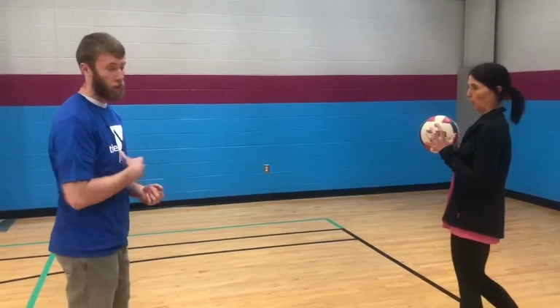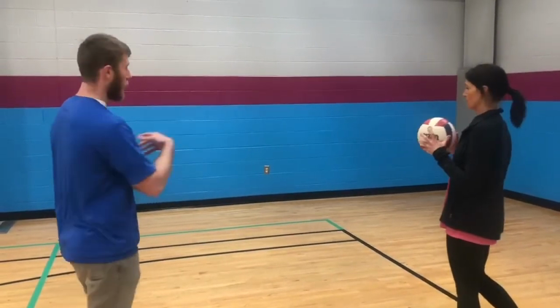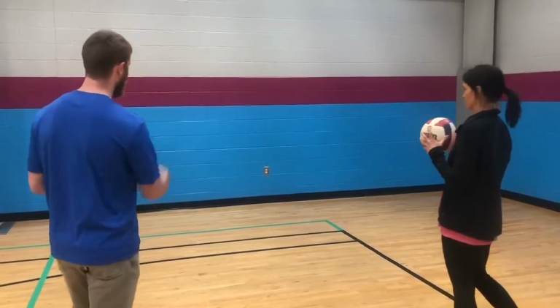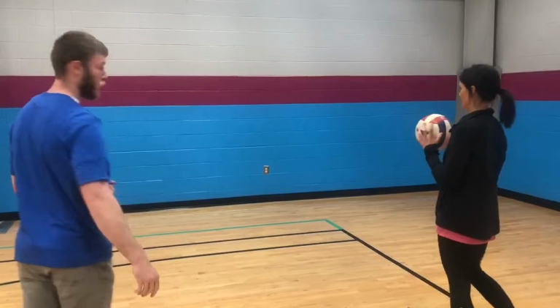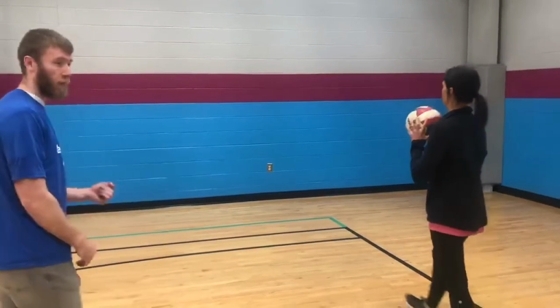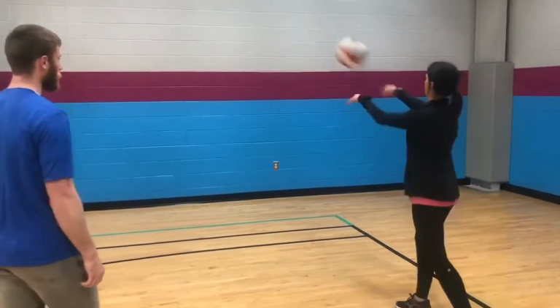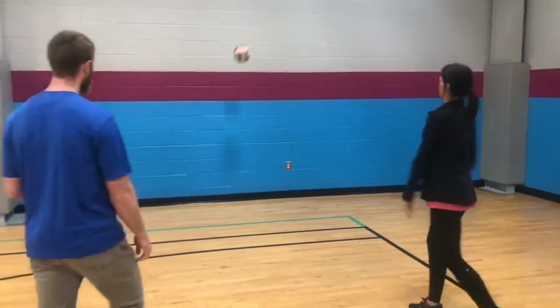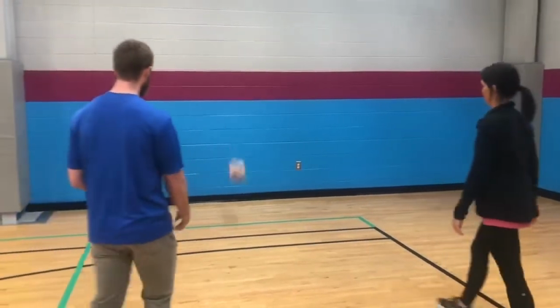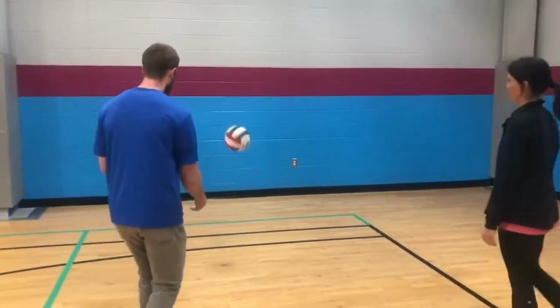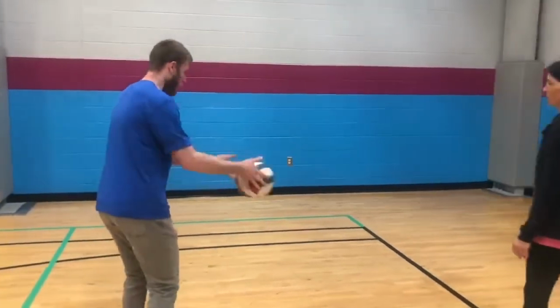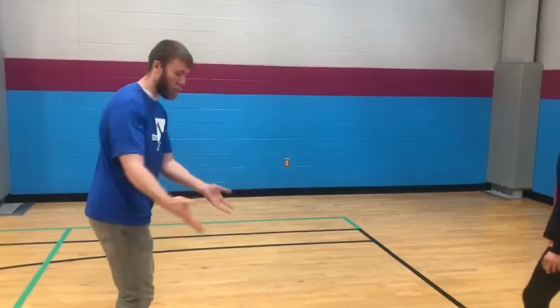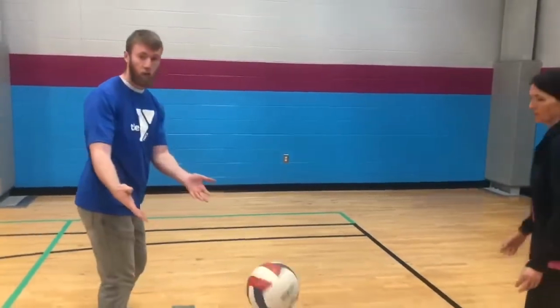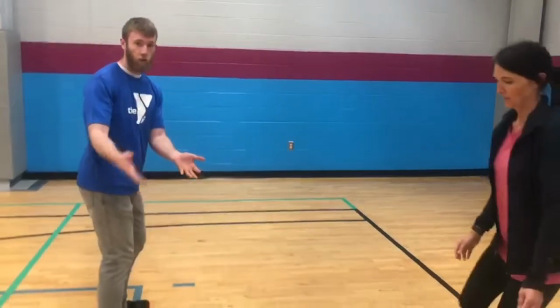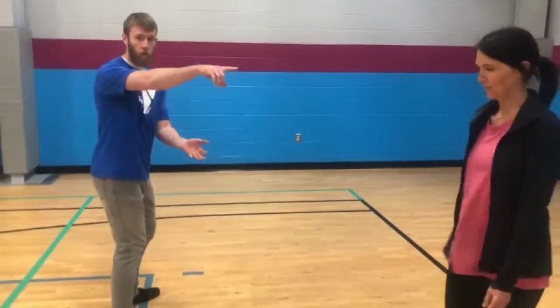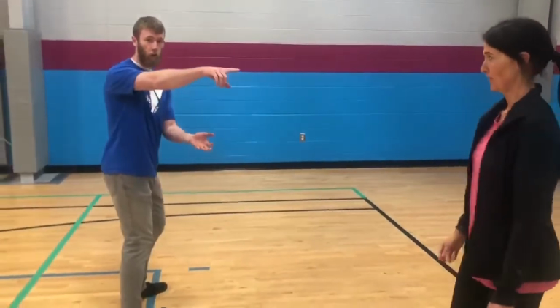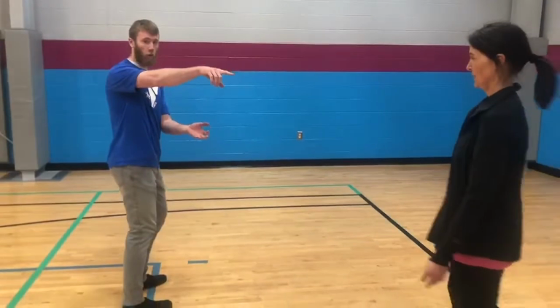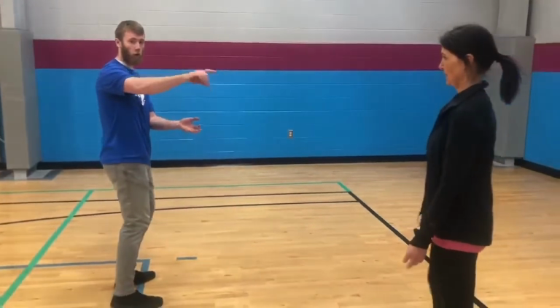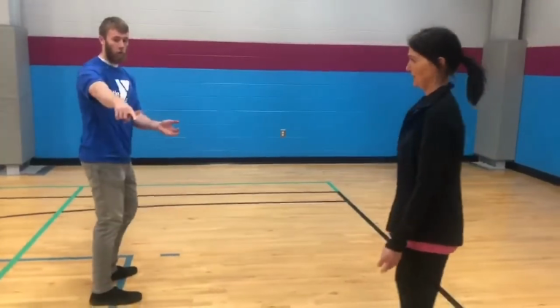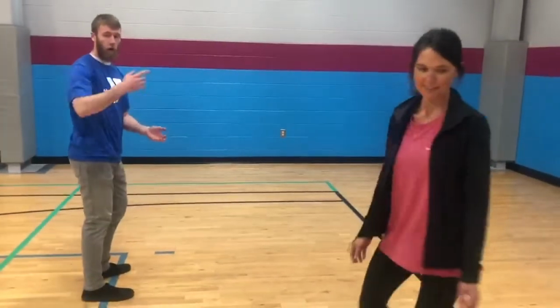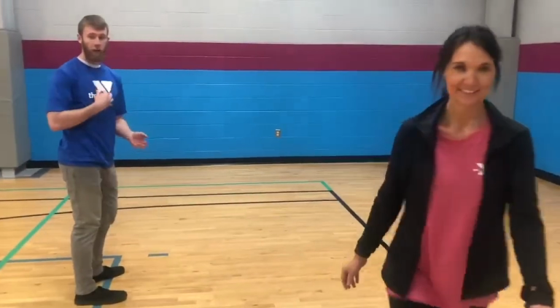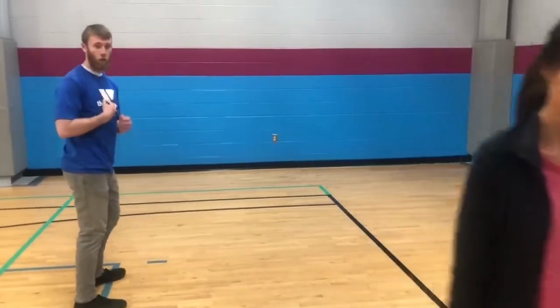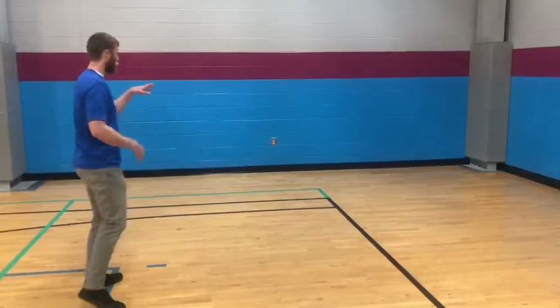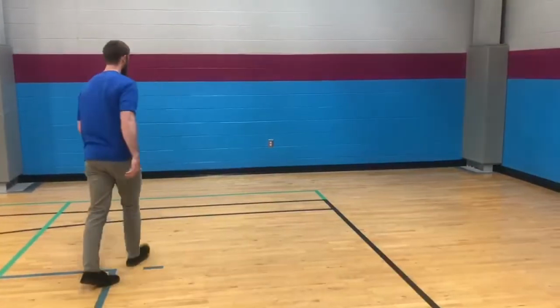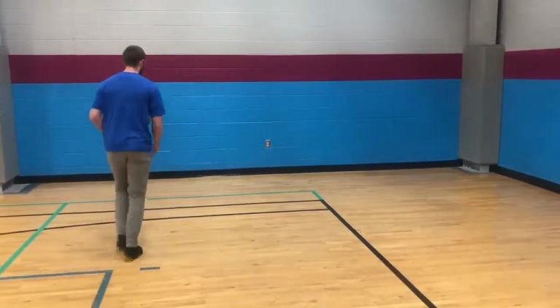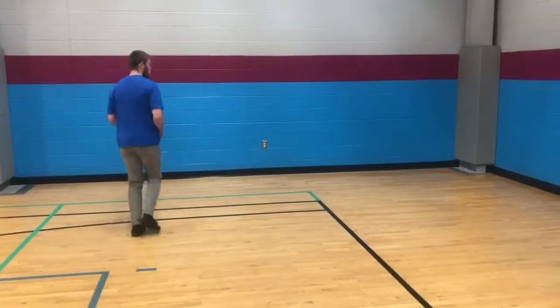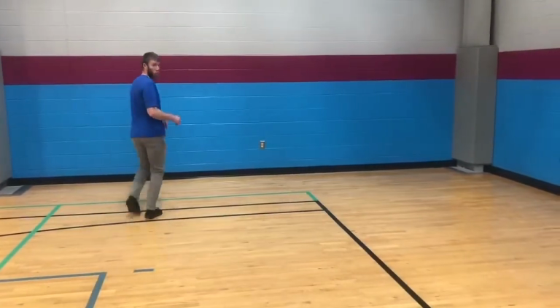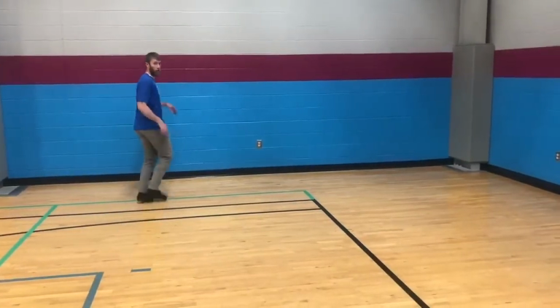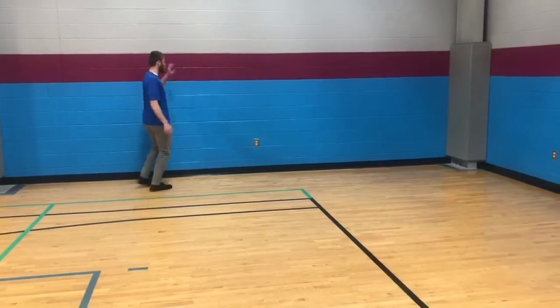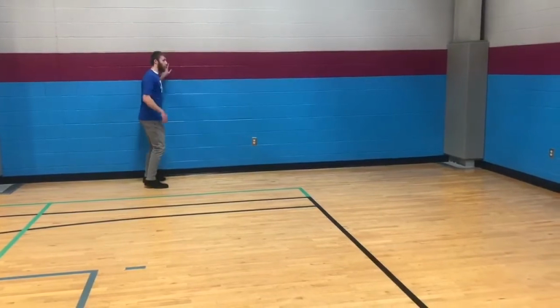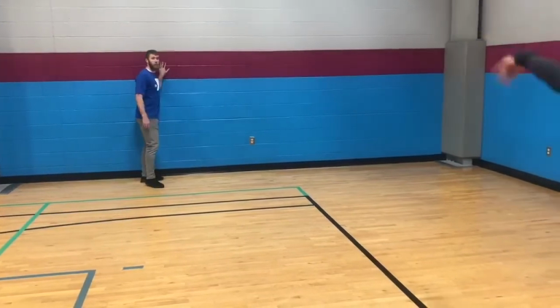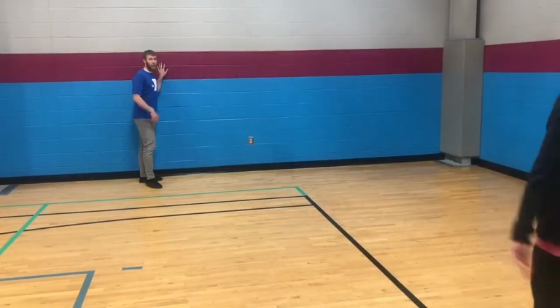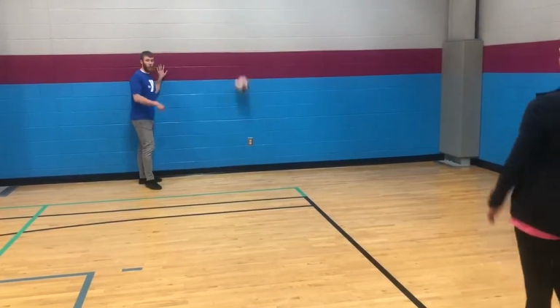So when I hit the ball and receive it here, if I miss it, then your partner will go and grab the ball. I have to run to touch the wall before she throws the ball and it hits the wall.